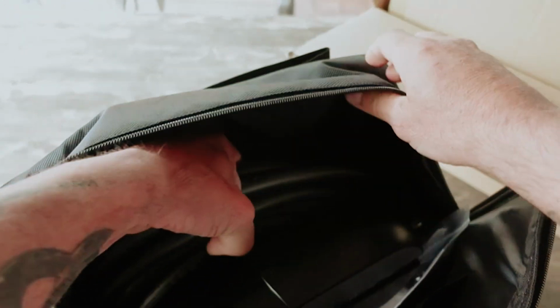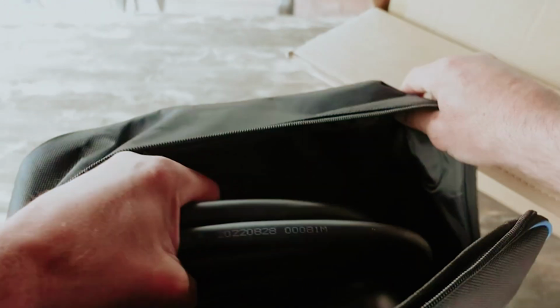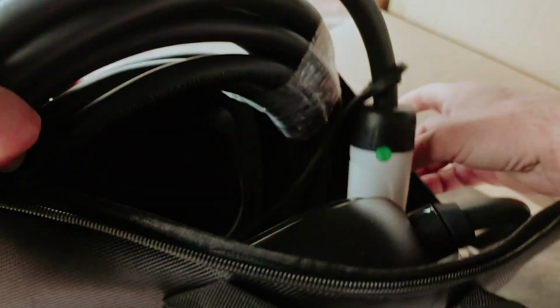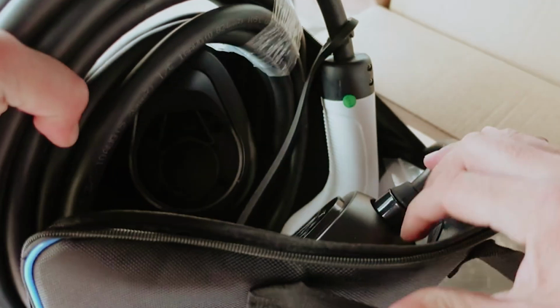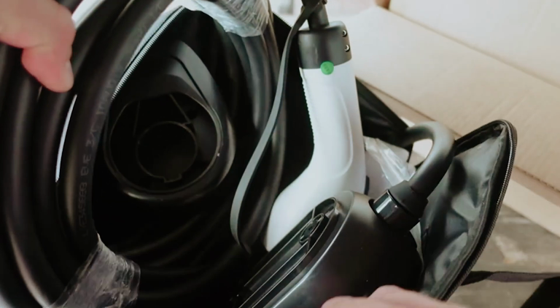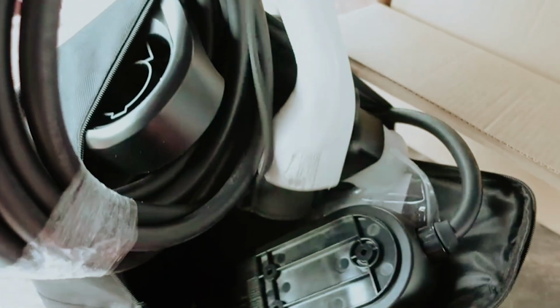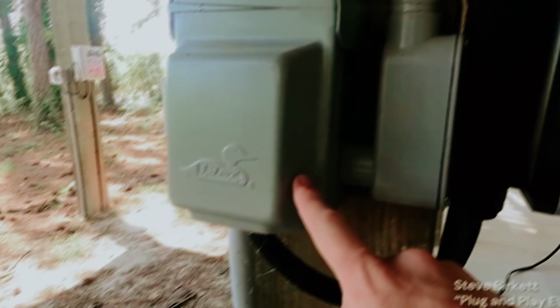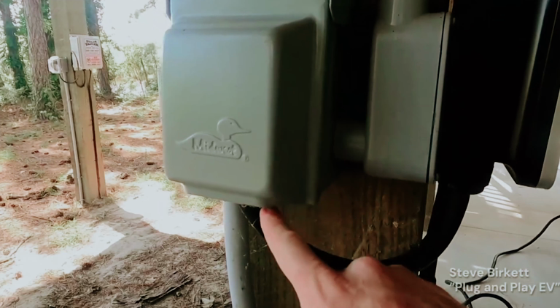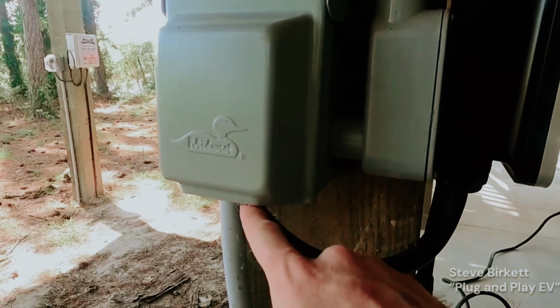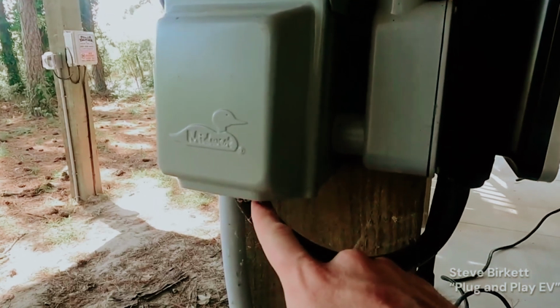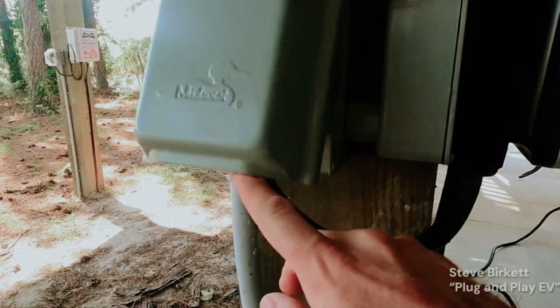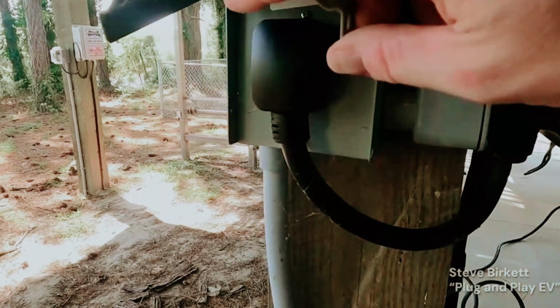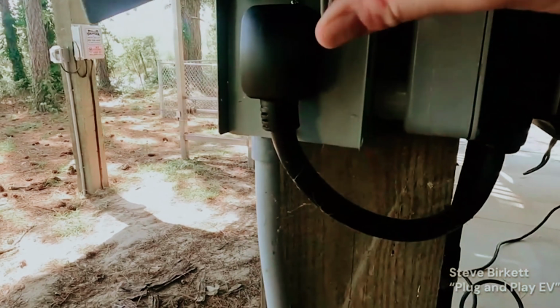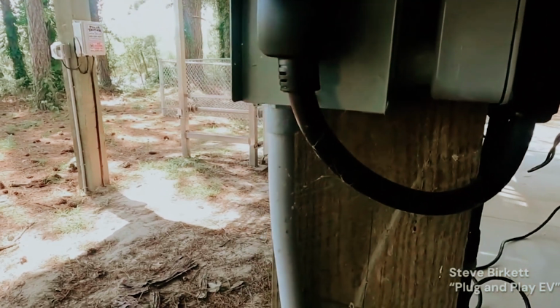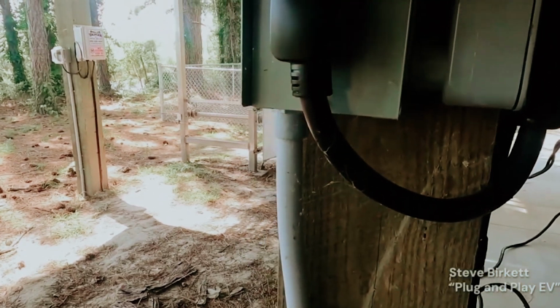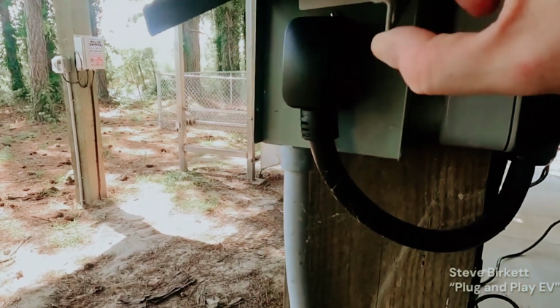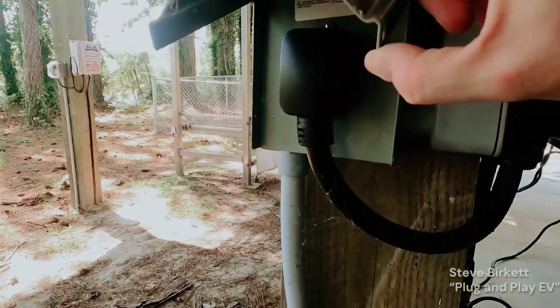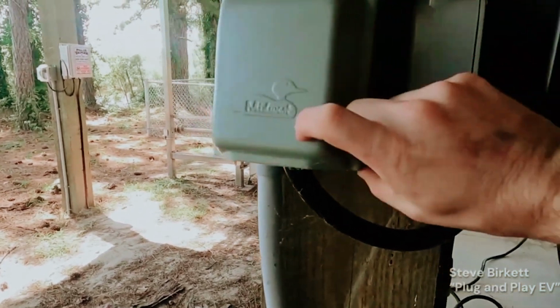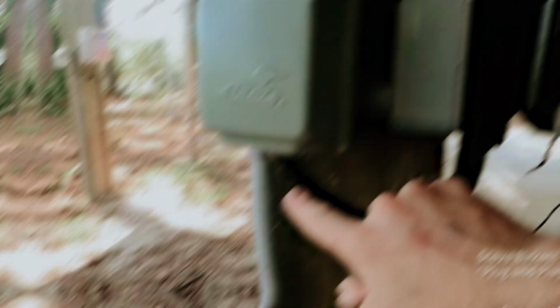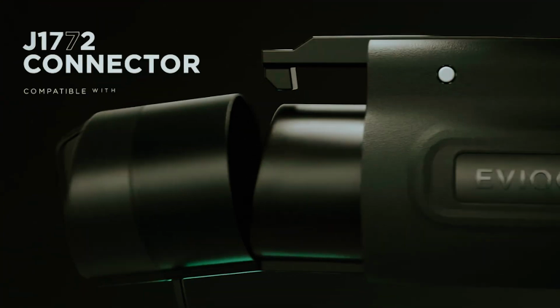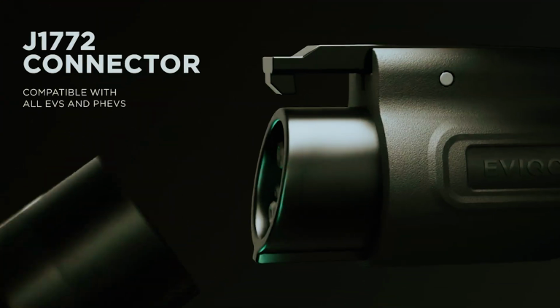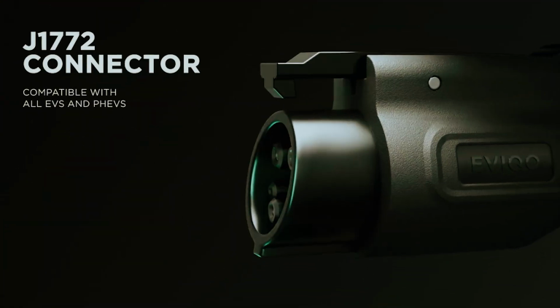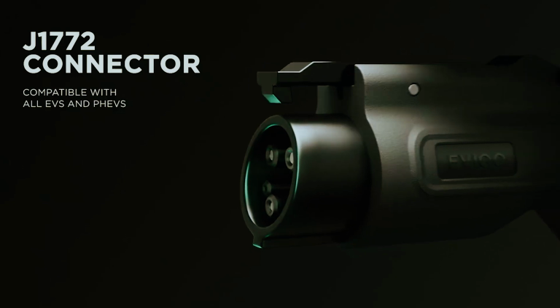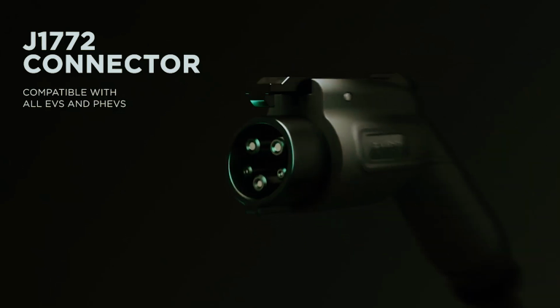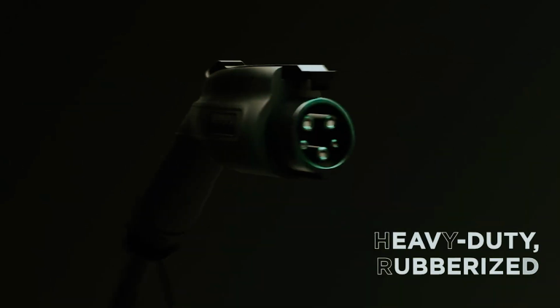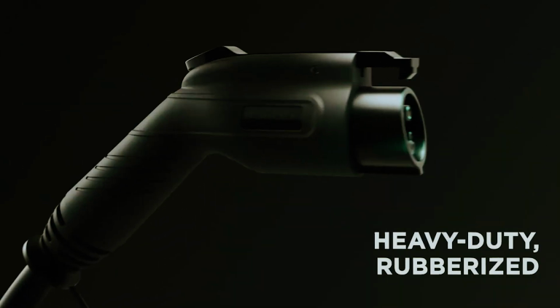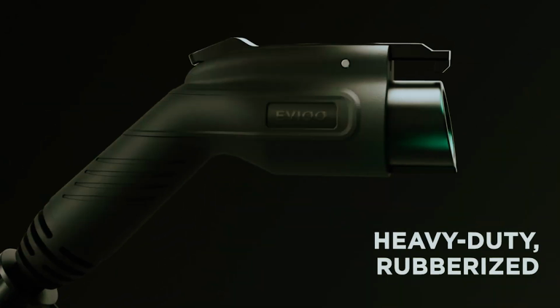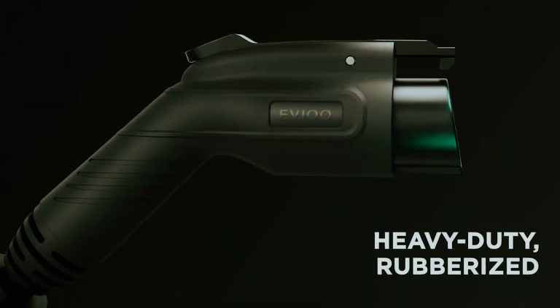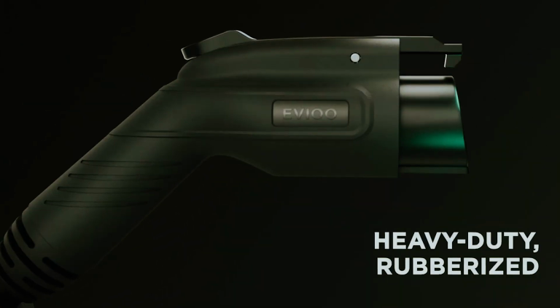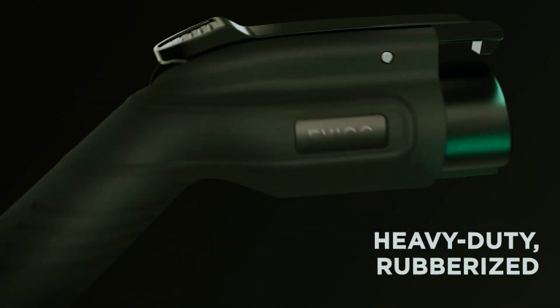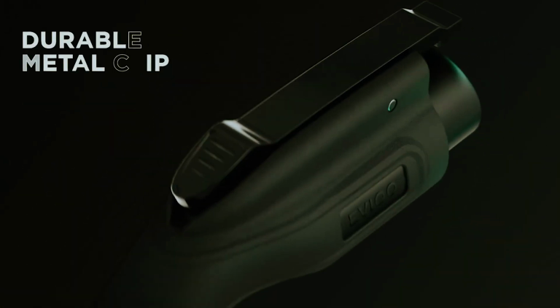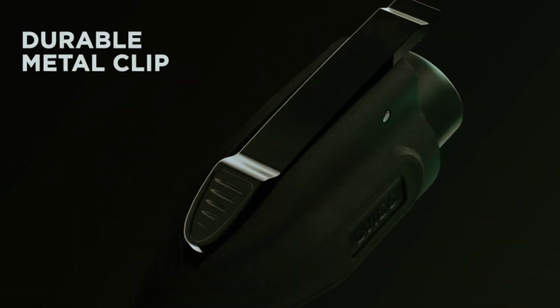As electric vehicles surge in popularity, the need for efficient home charging solutions becomes increasingly vital. Home EV chargers not only offer convenience, but also make it easier to embrace green technology while saving money on fuel costs.